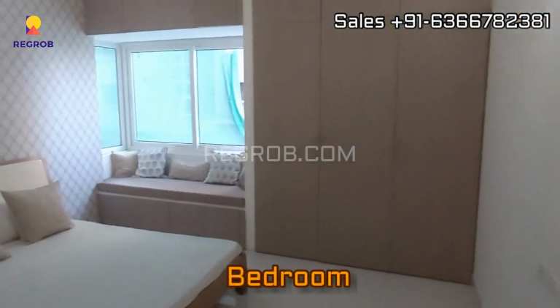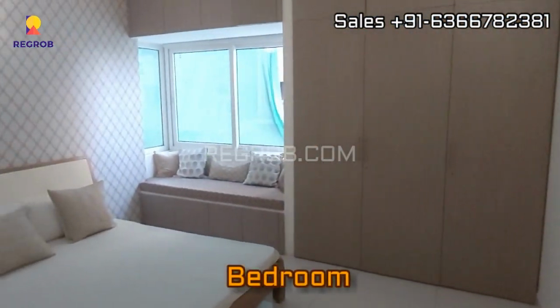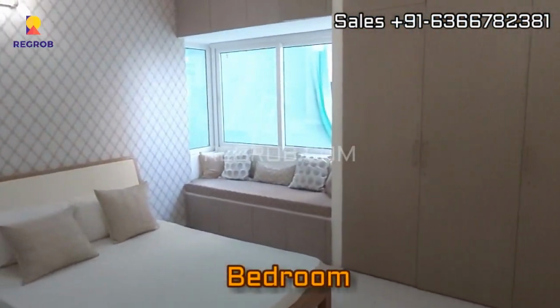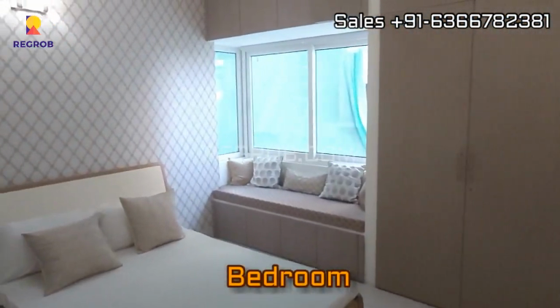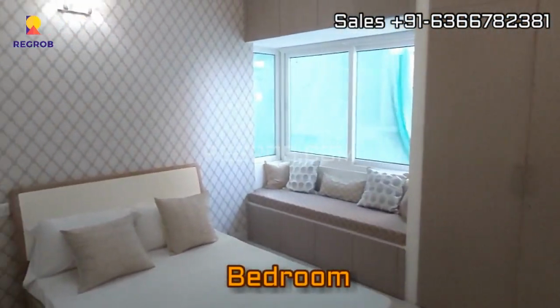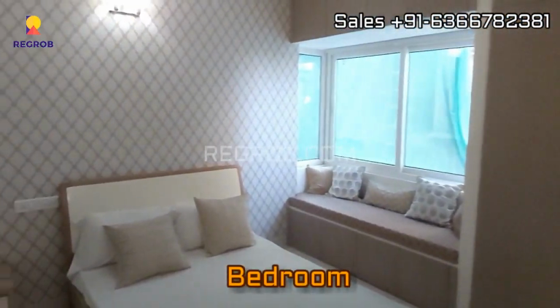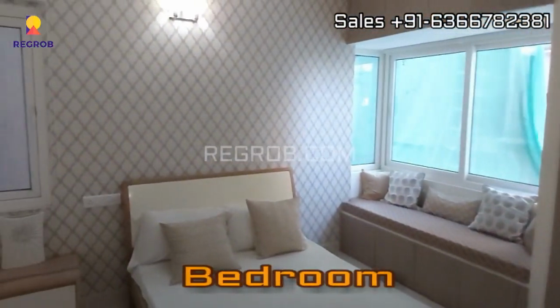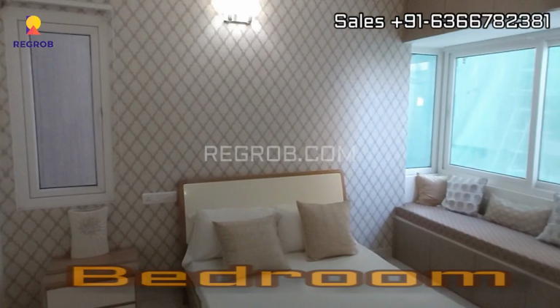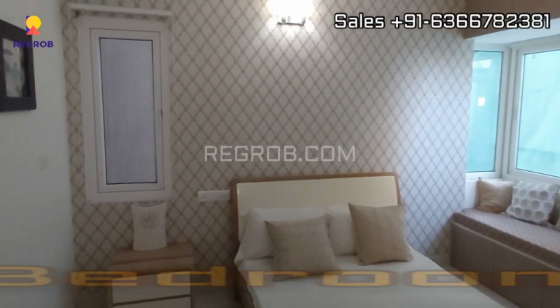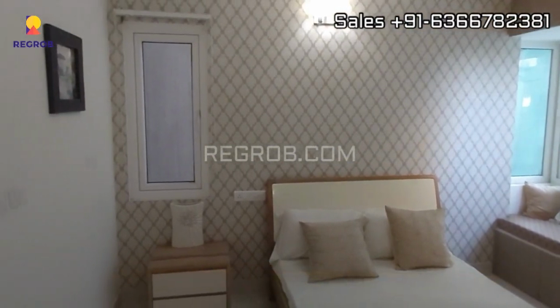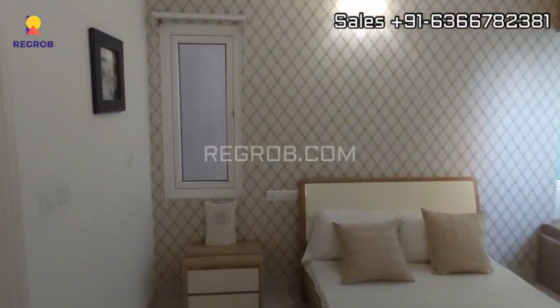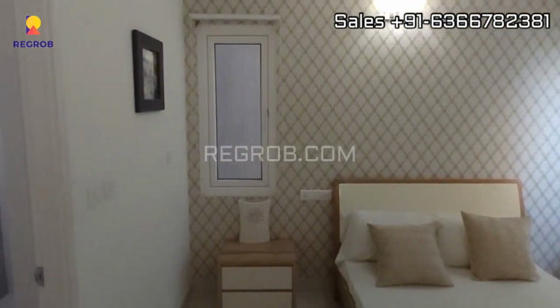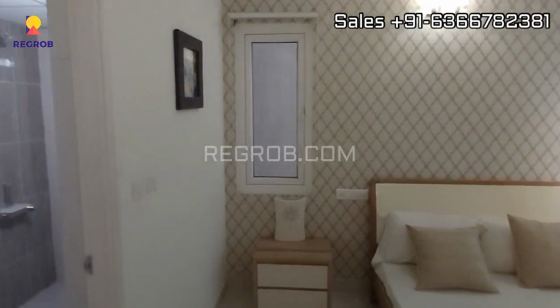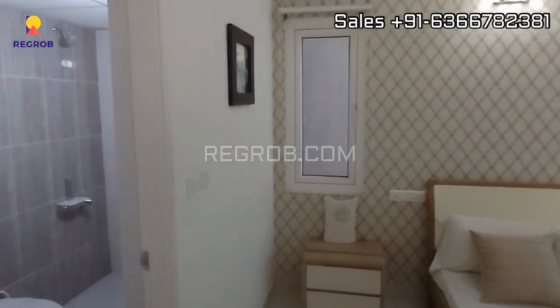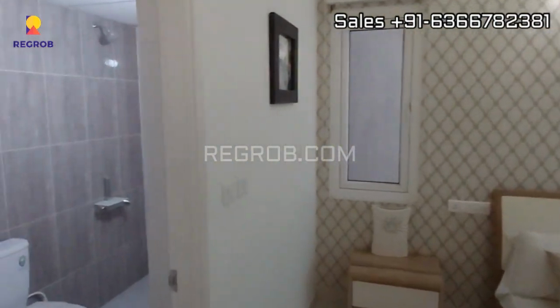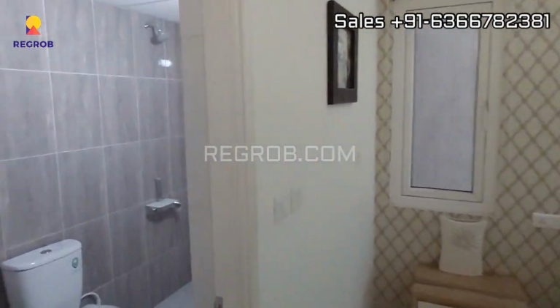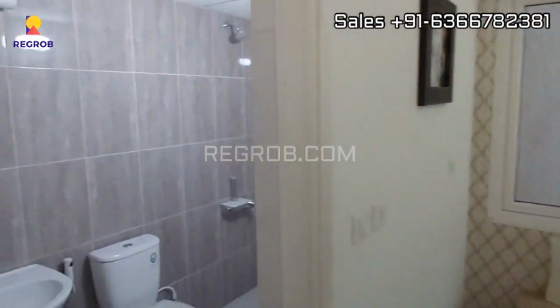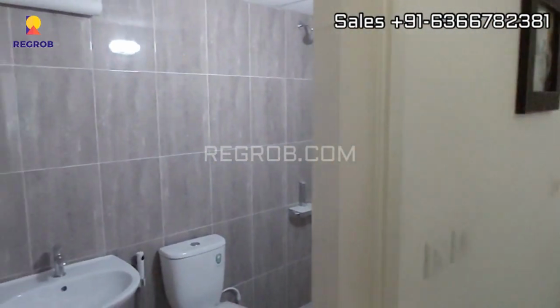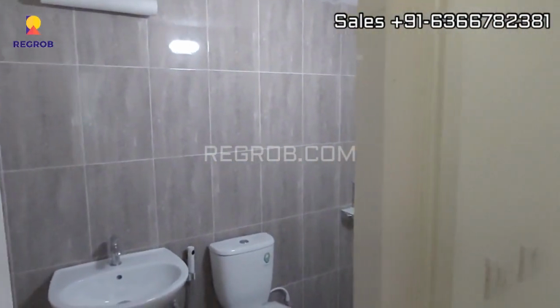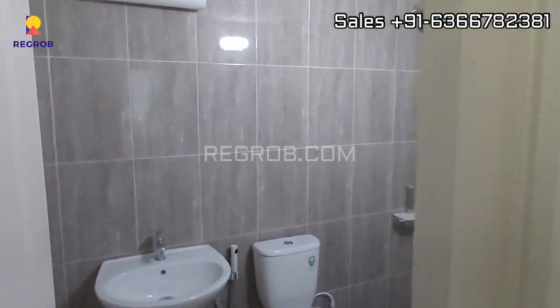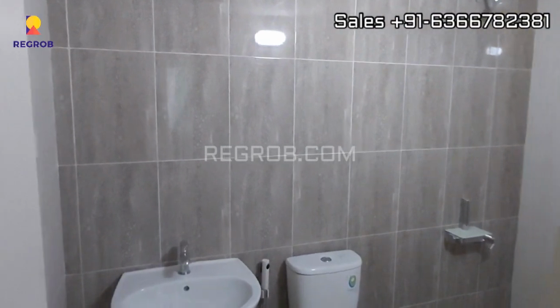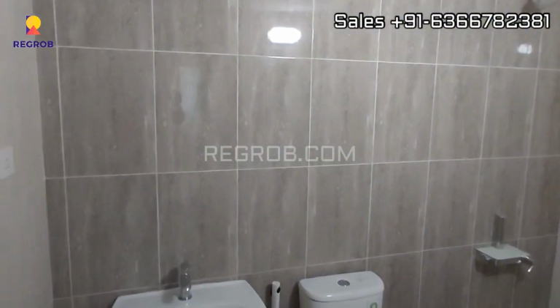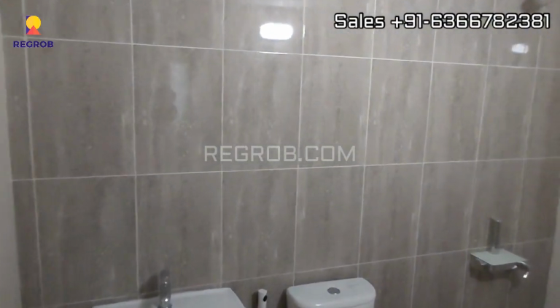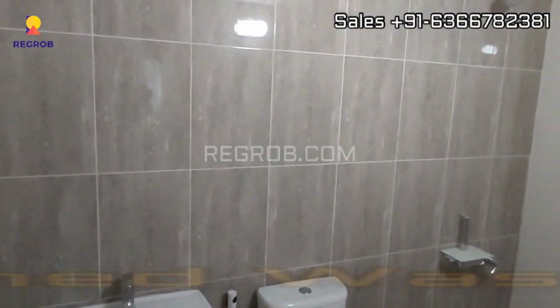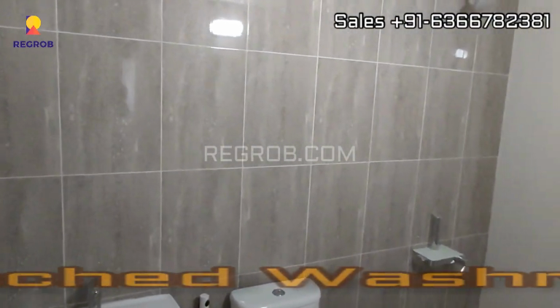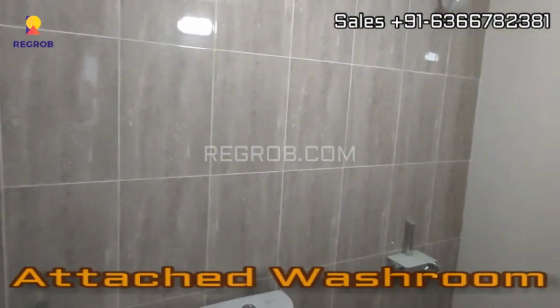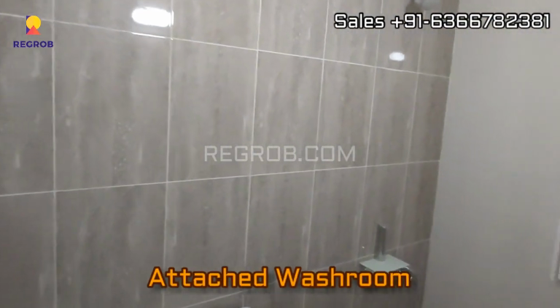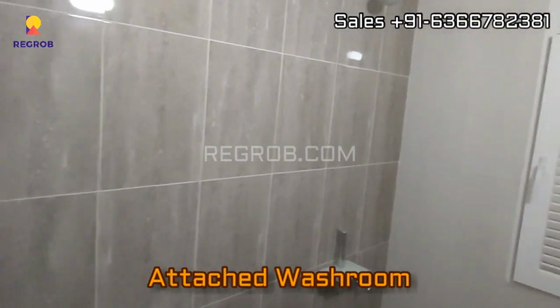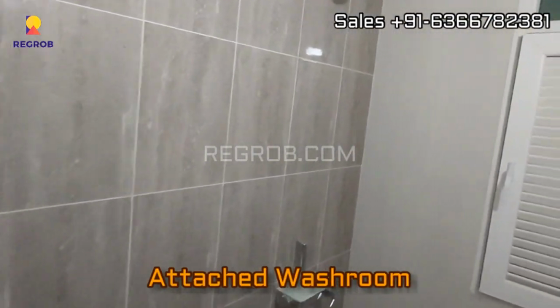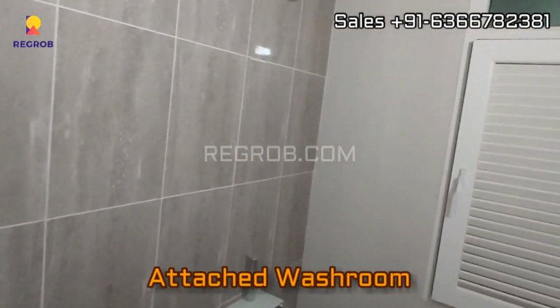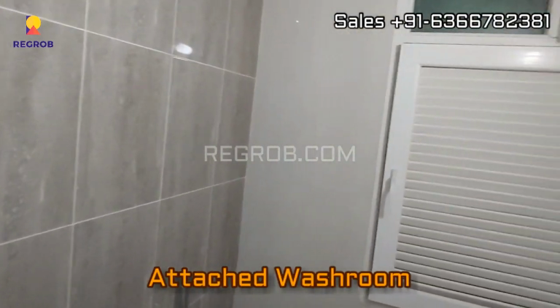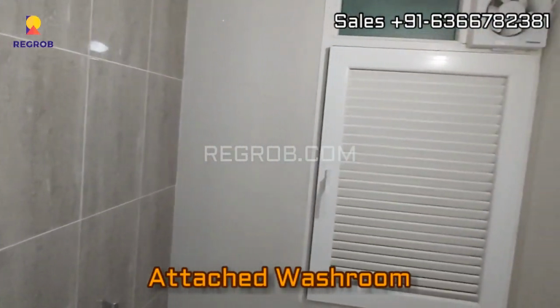Next we have the third bedroom, which has ample space. Right here is an attached washroom with this bedroom.